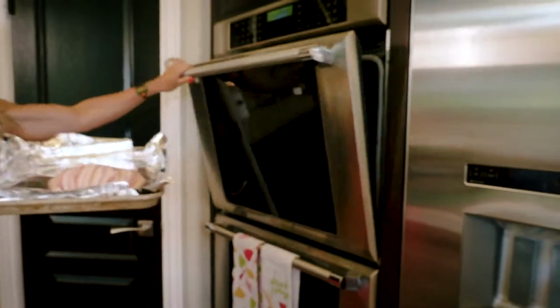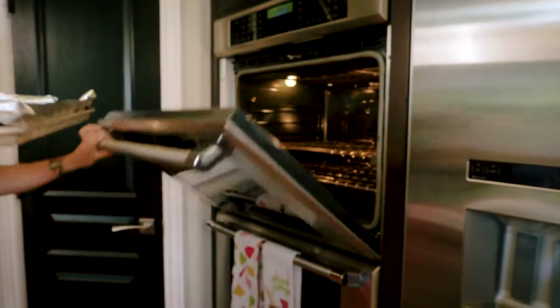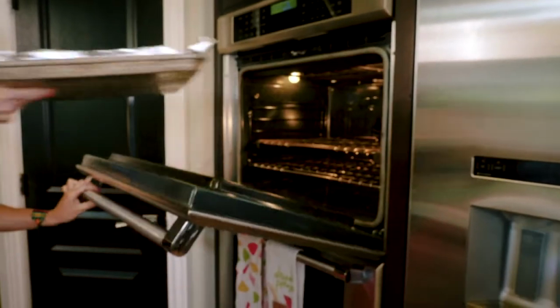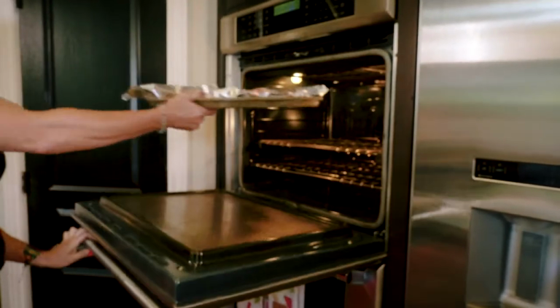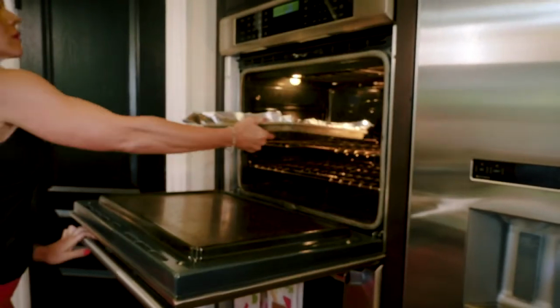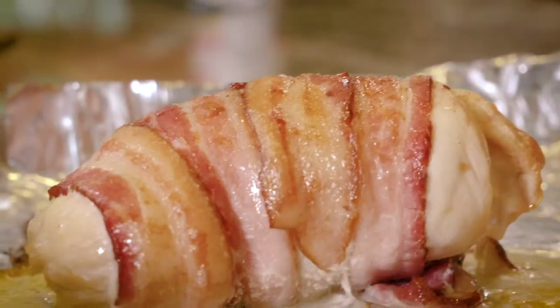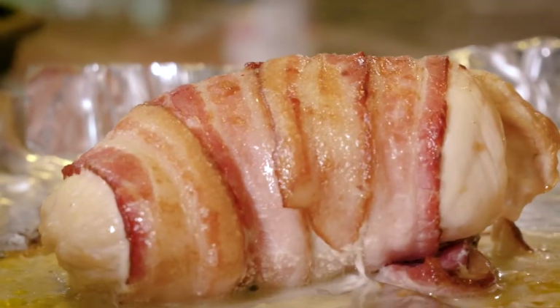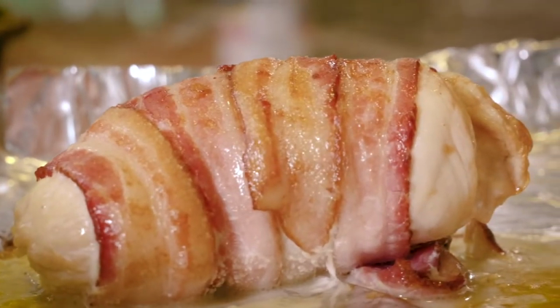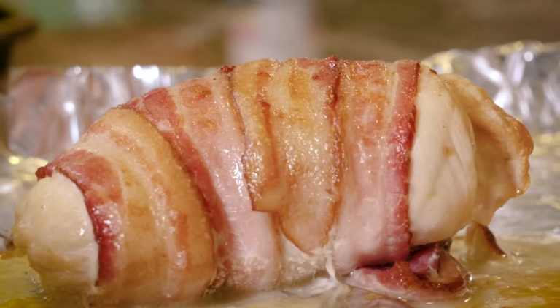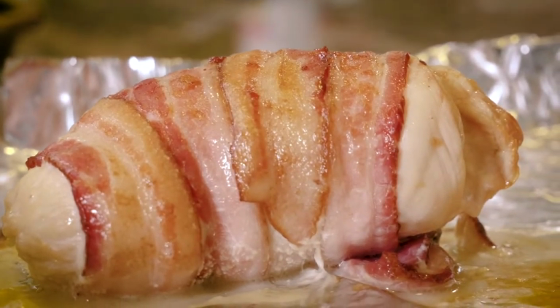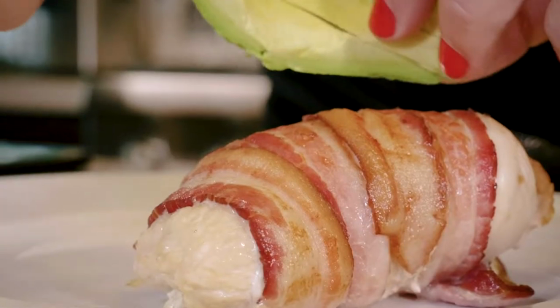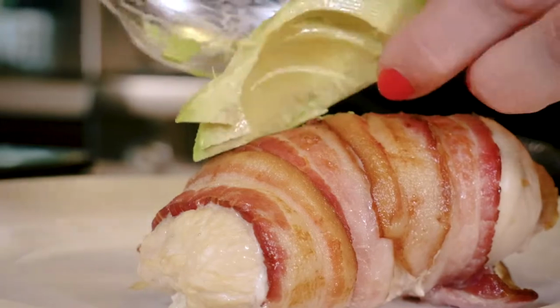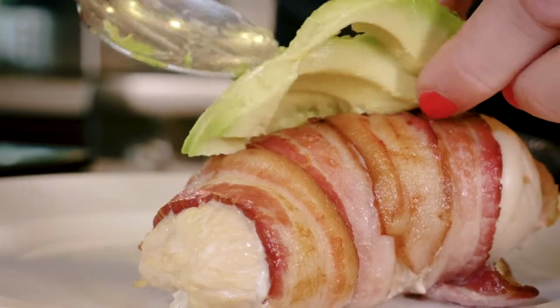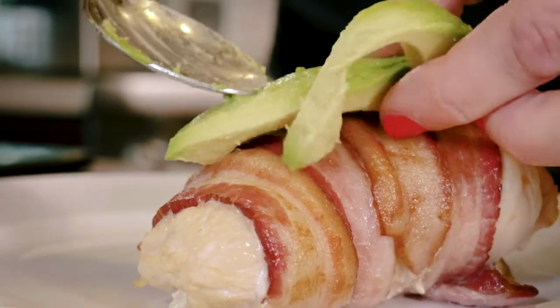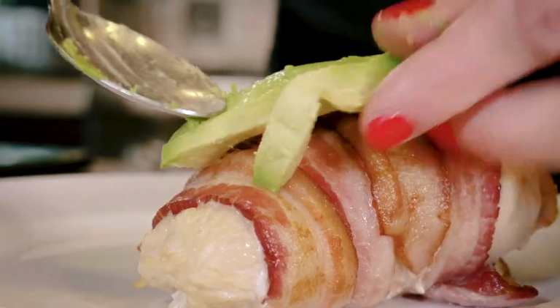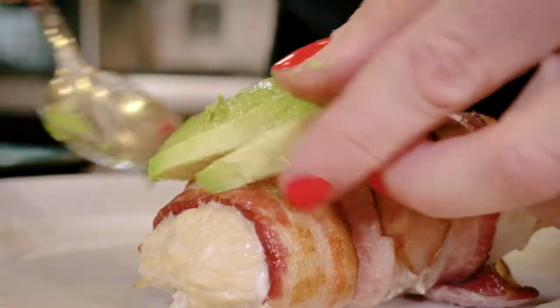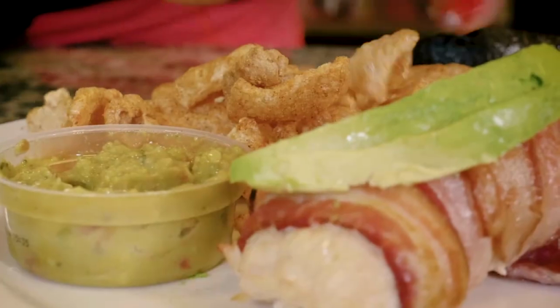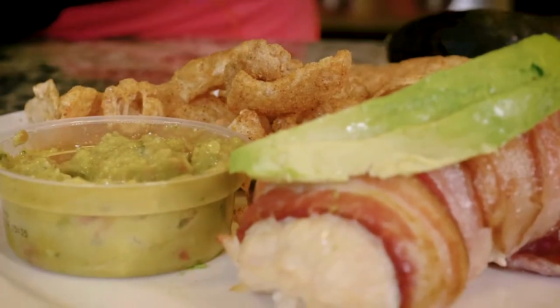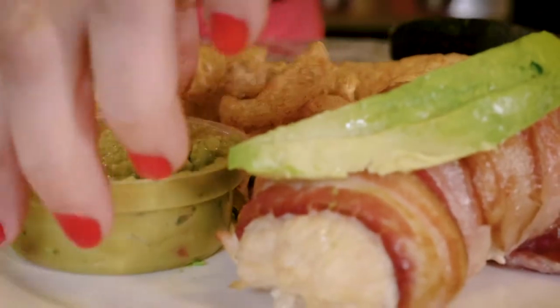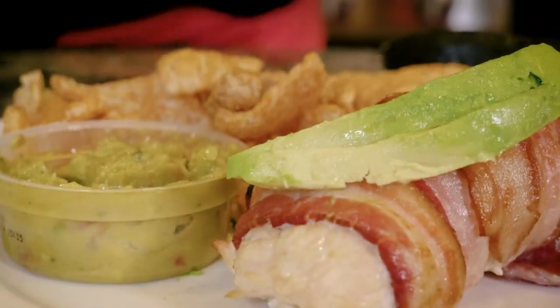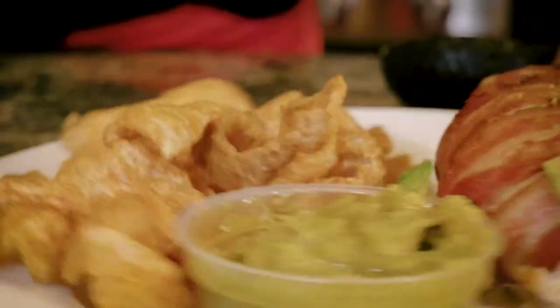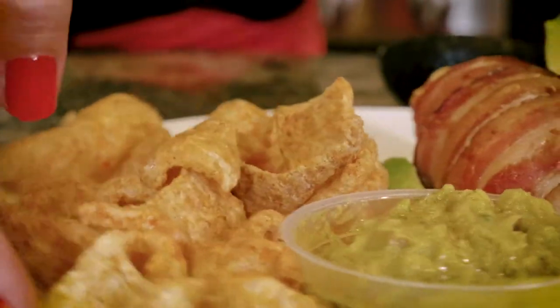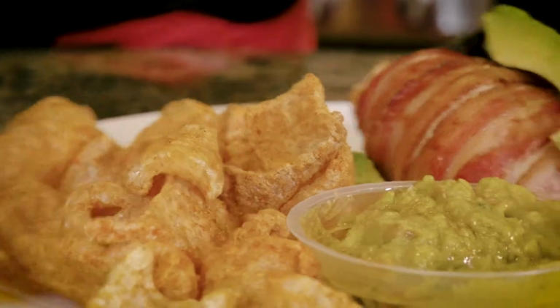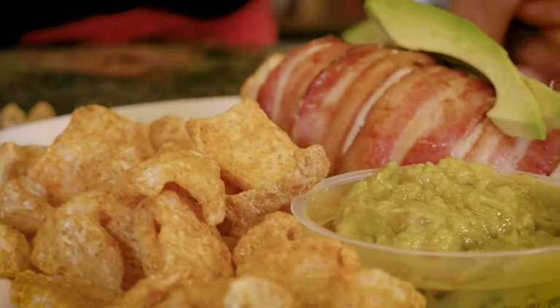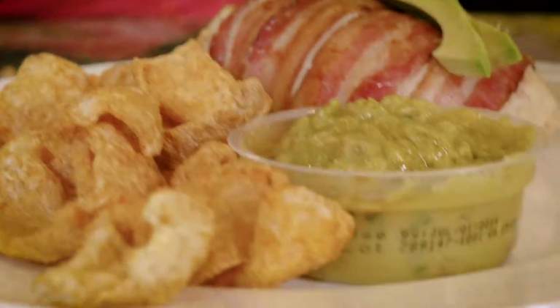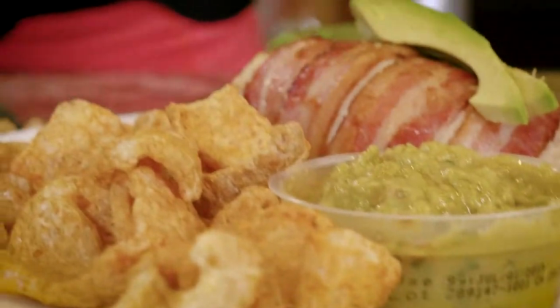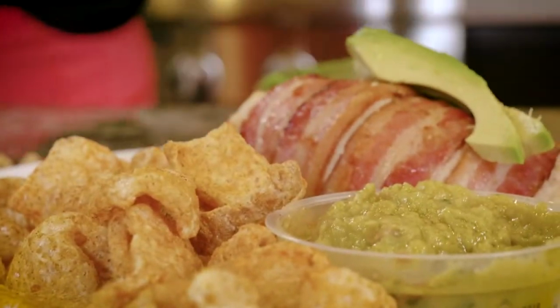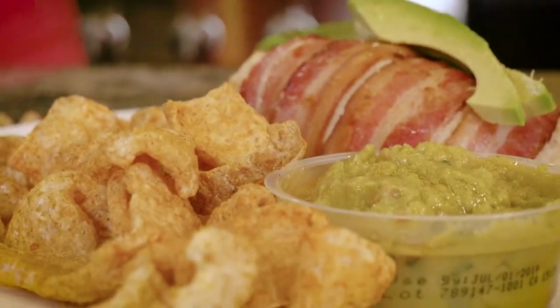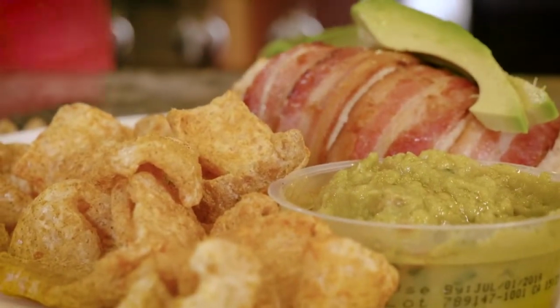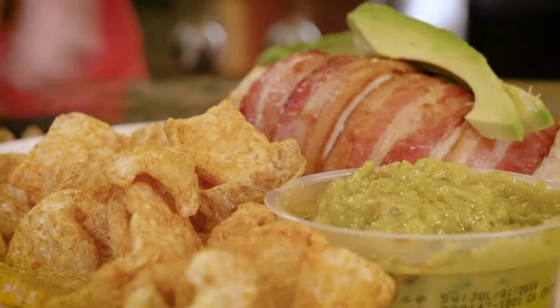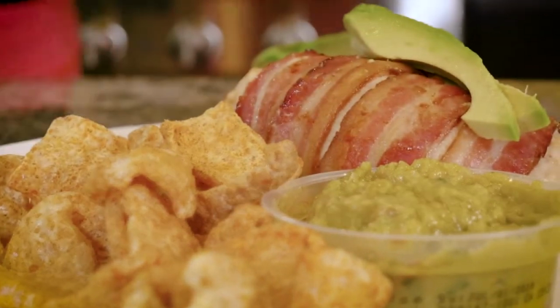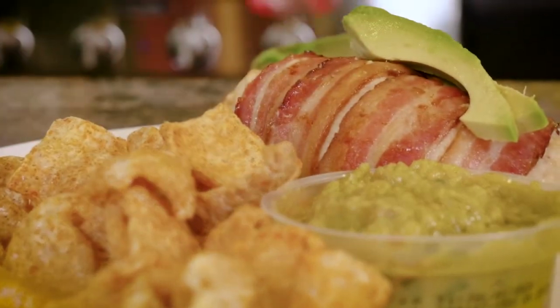We're just going to pop that in the oven. And then when it's done, we're going to top it with a little bit of avocado and just have some pork rinds on the side. Go for quality pork rinds if you can, like Epic or 4505. We're just going to dip those pork rinds in guac on the side, and that's it.